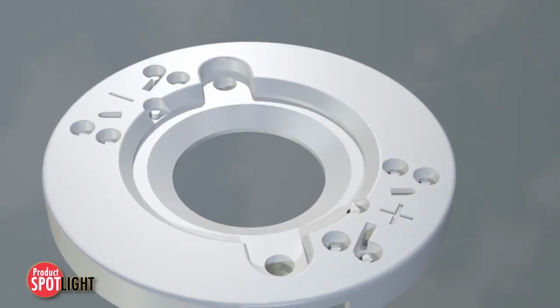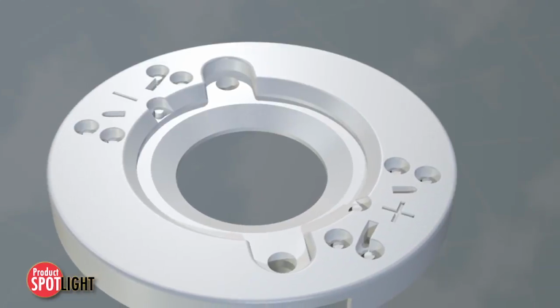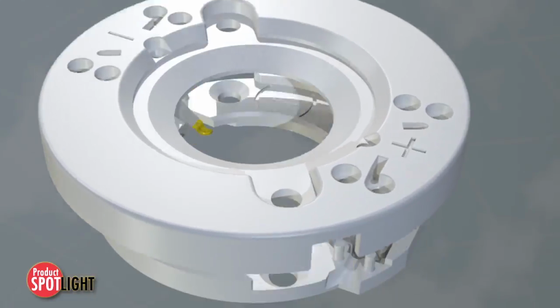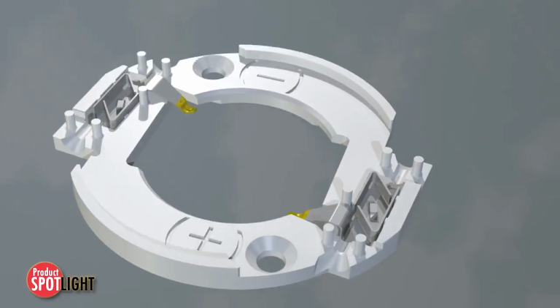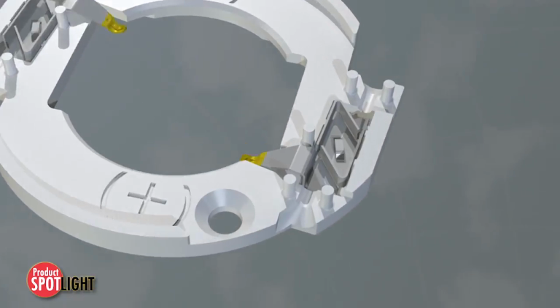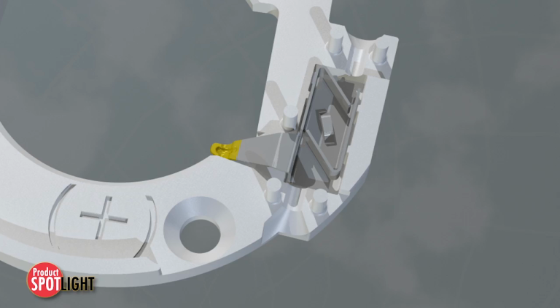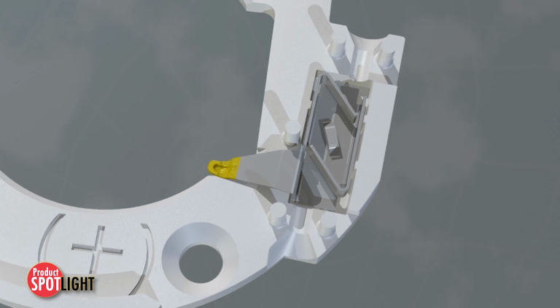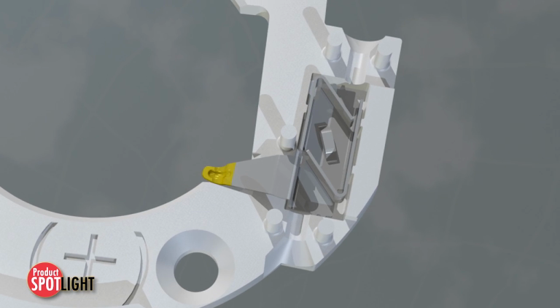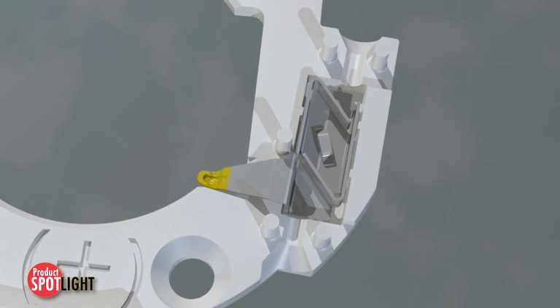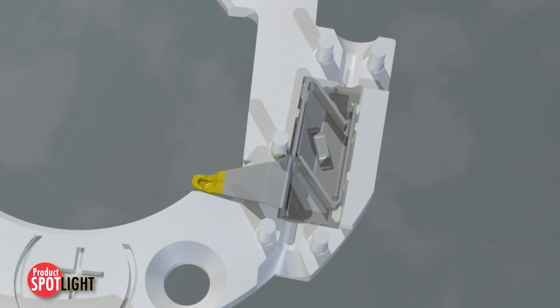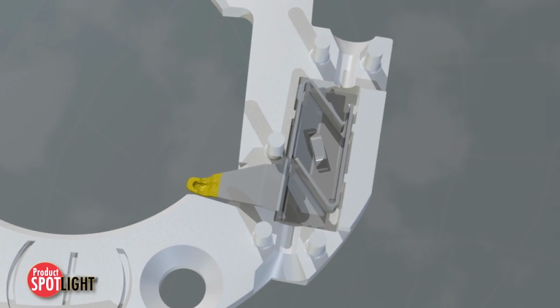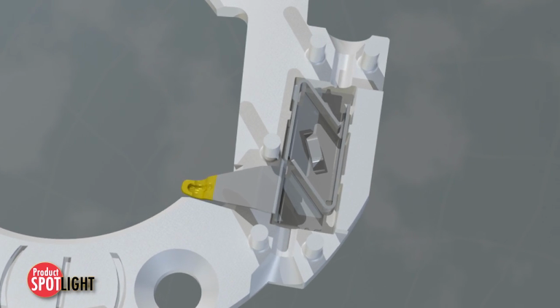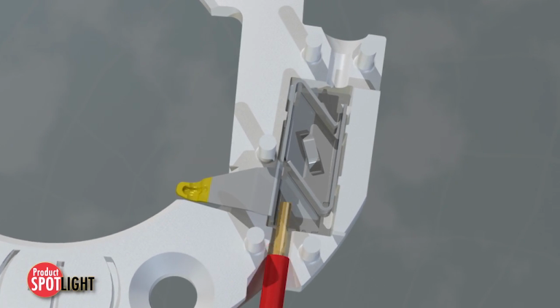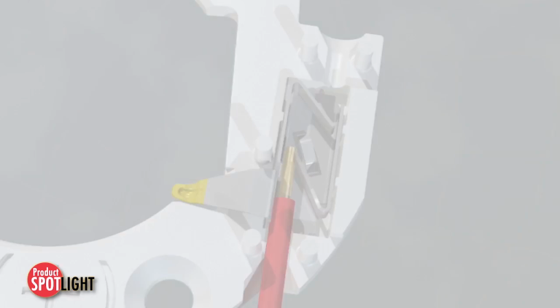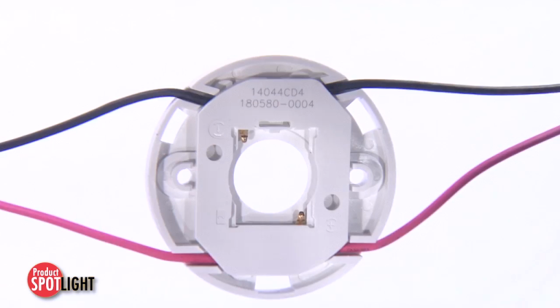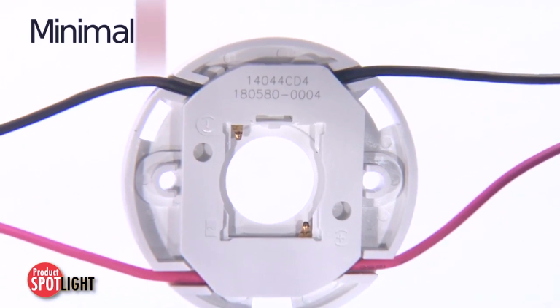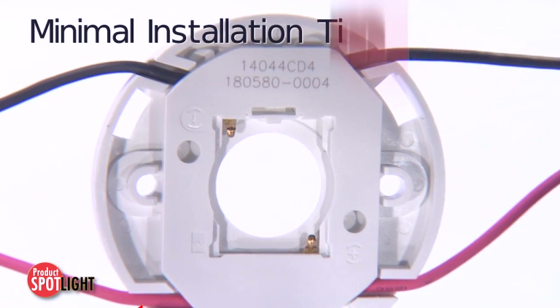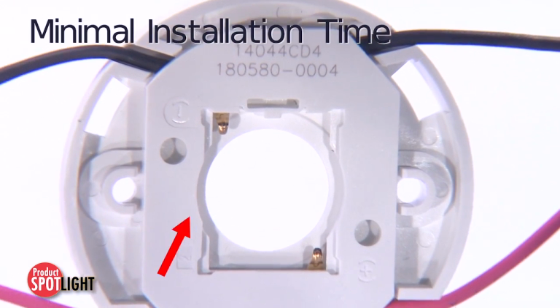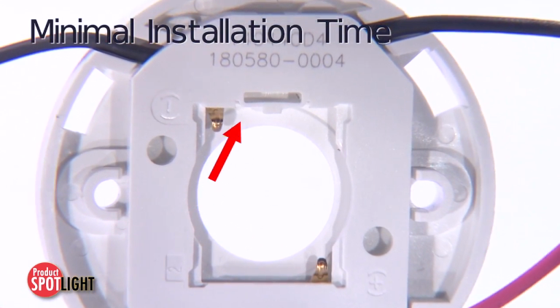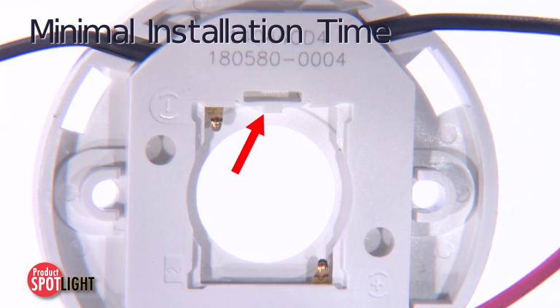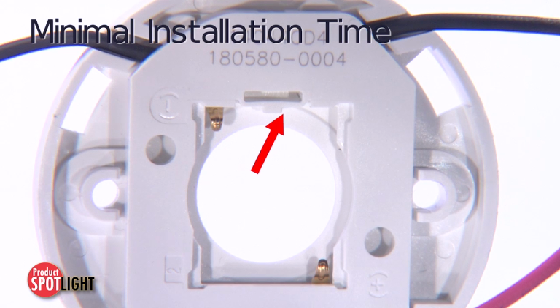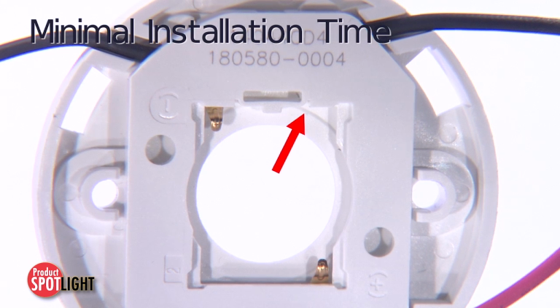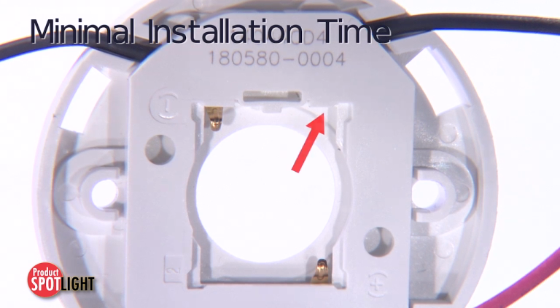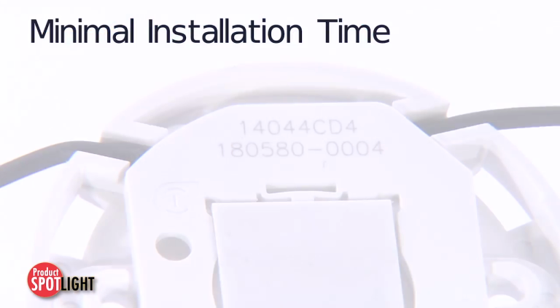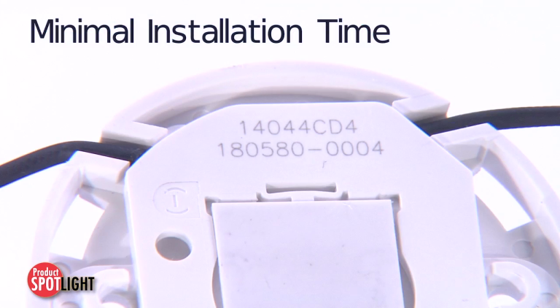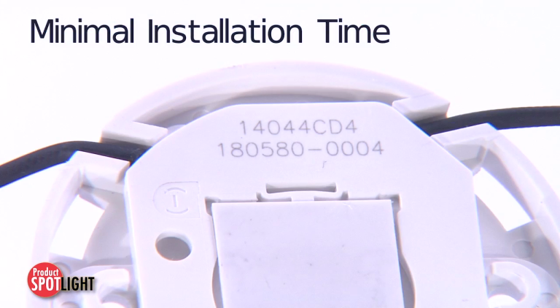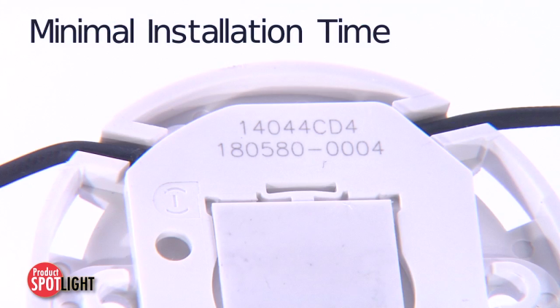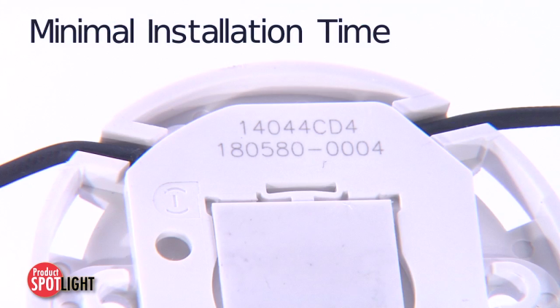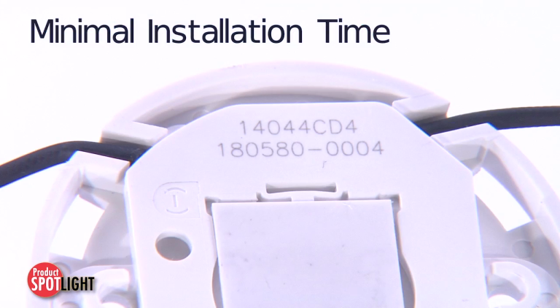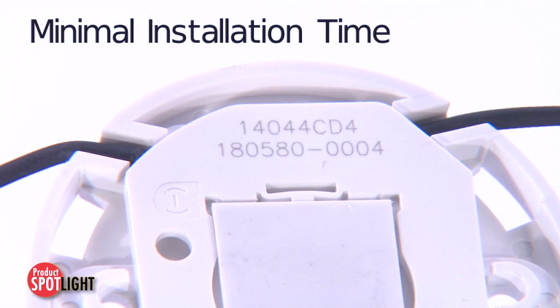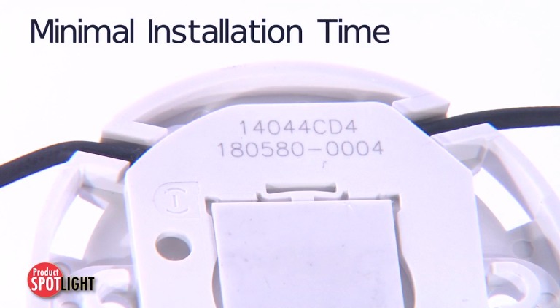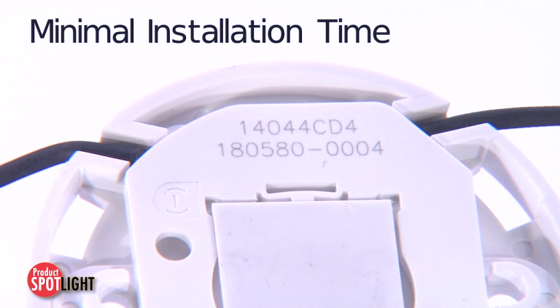Concealed wire traps provide voltage isolation when incorporating metal reflectors. The integral pre-hold feature minimizes installation time by securing the LED COB array to the holder during final assembly.